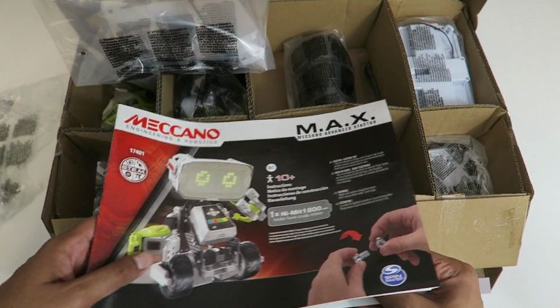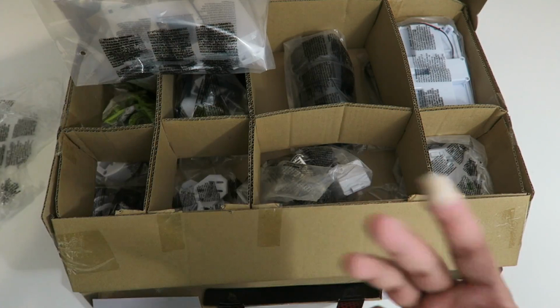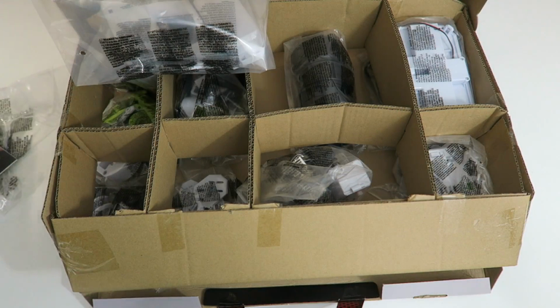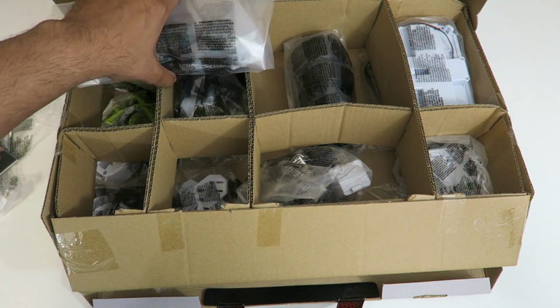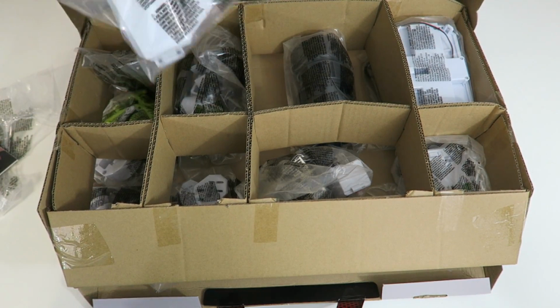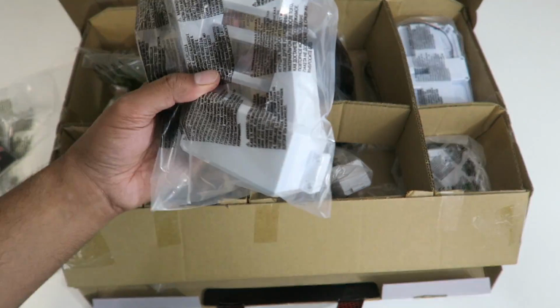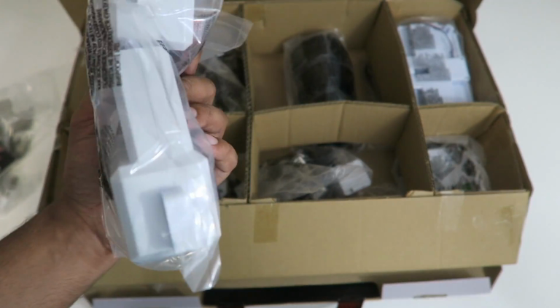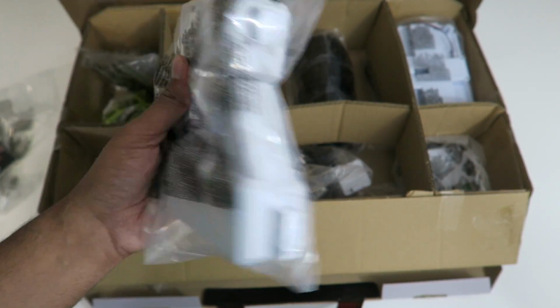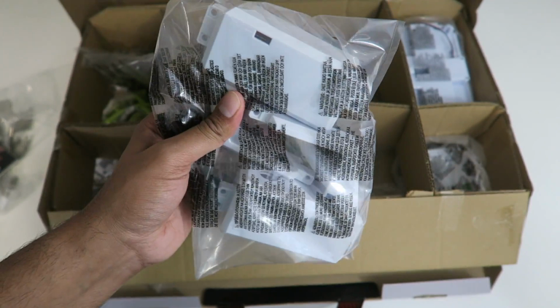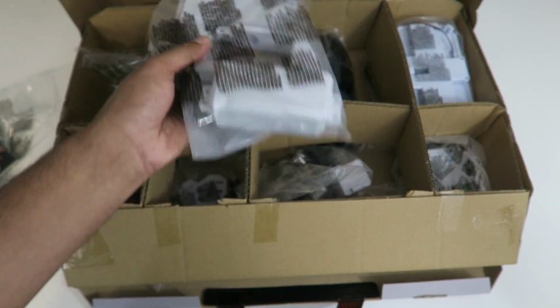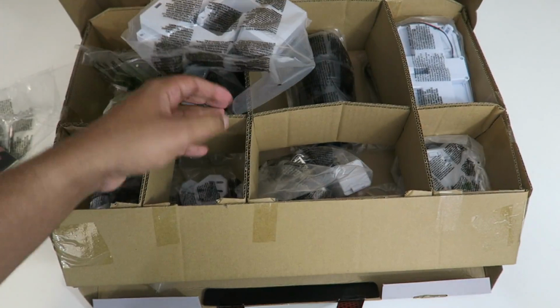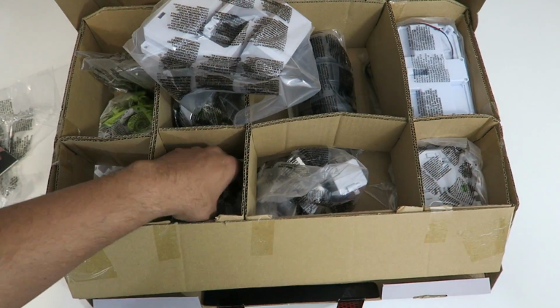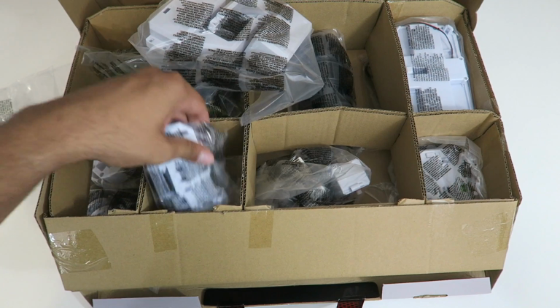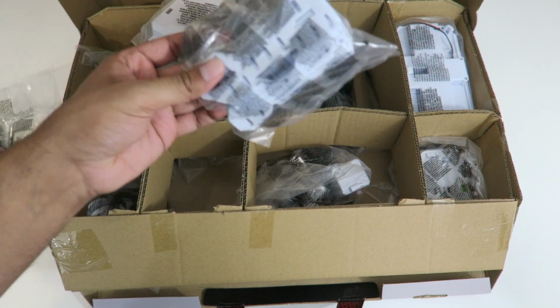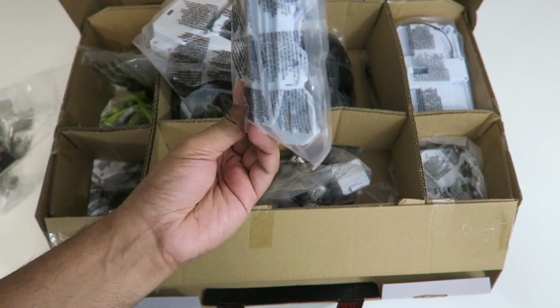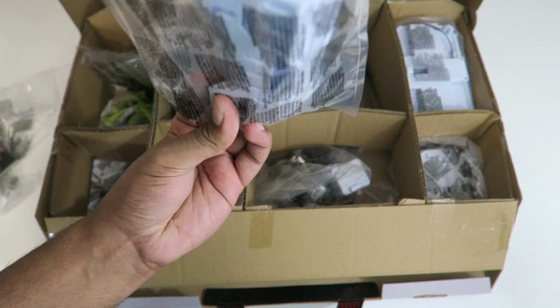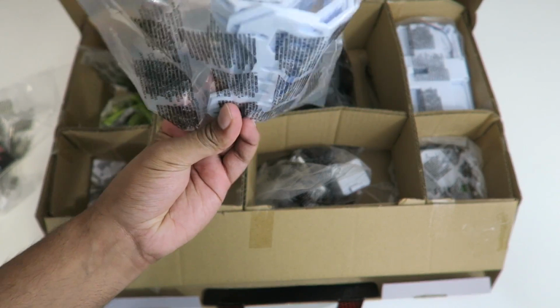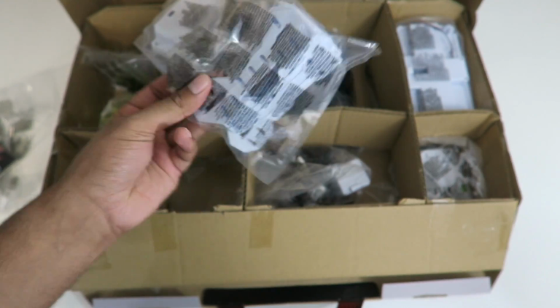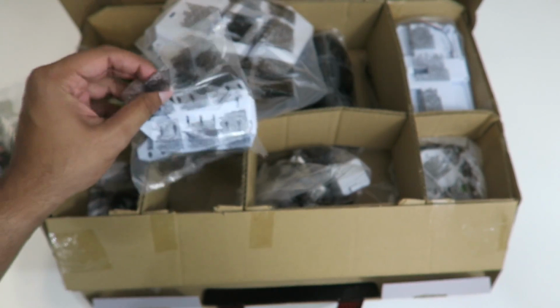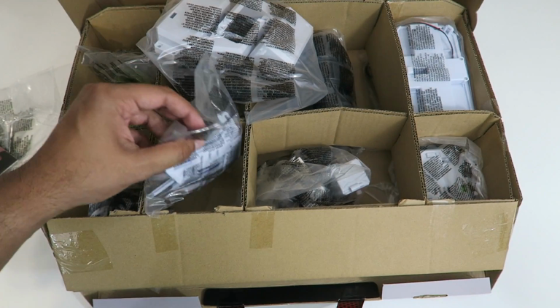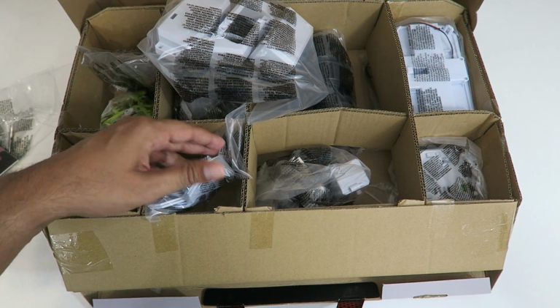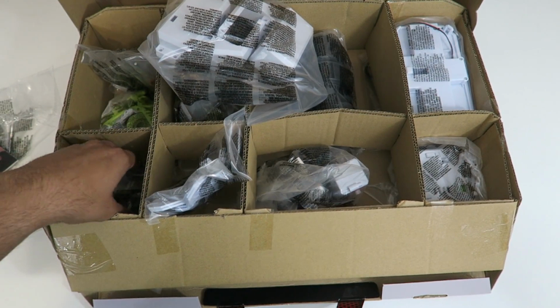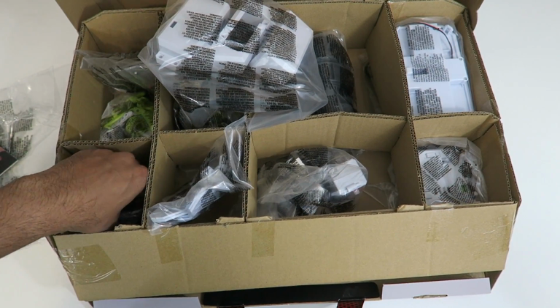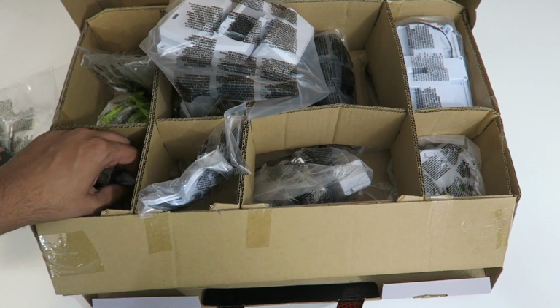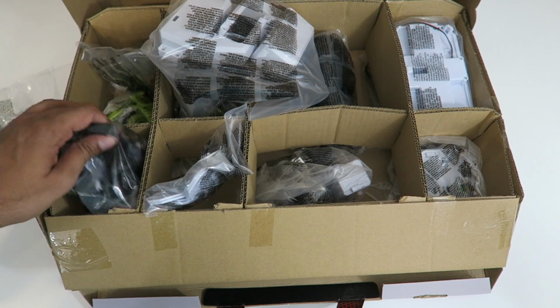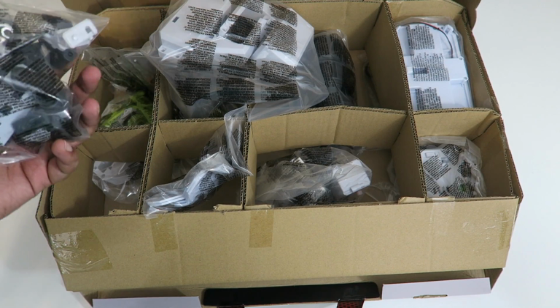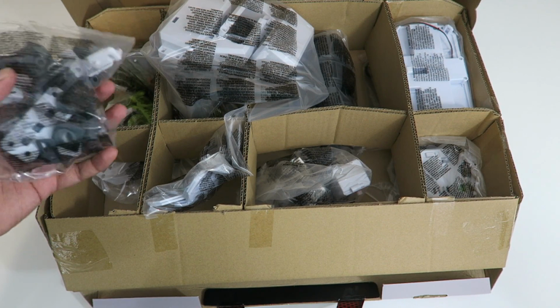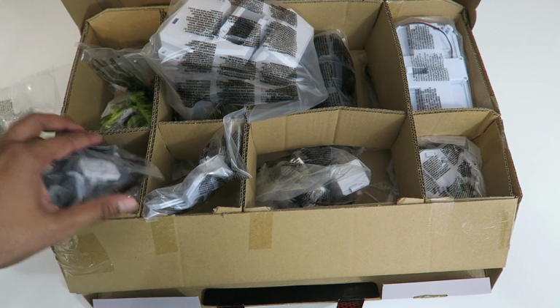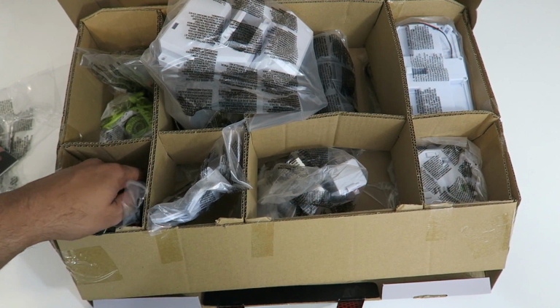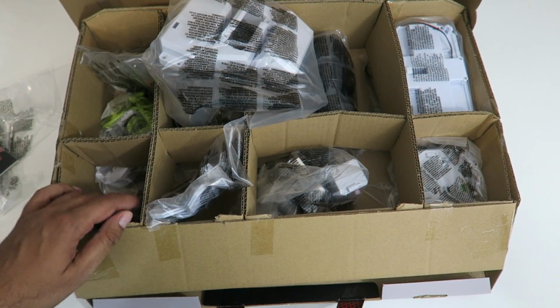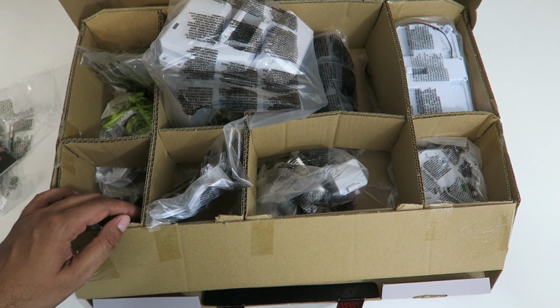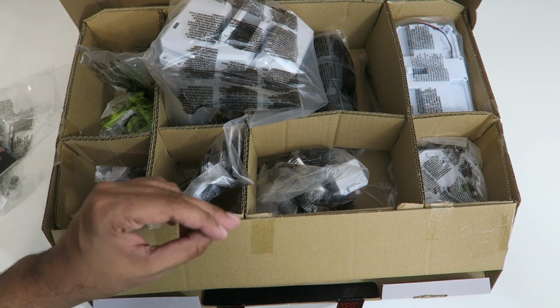Let's go ahead and take a look at the parts themselves. These are actually quite high quality parts — they have a nice-looking ABS plastic material. So it should be quite fun to build, and with that being said, let's go ahead and build ourselves a robot.